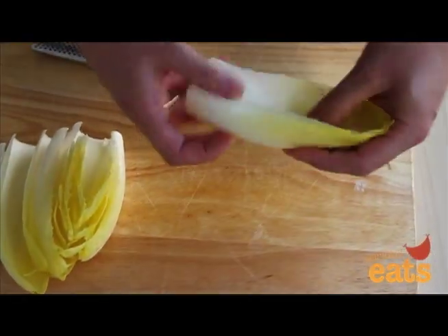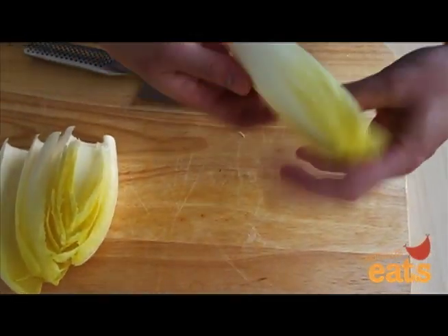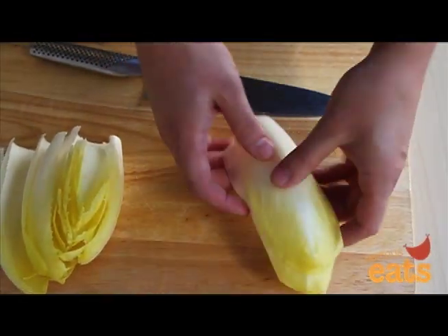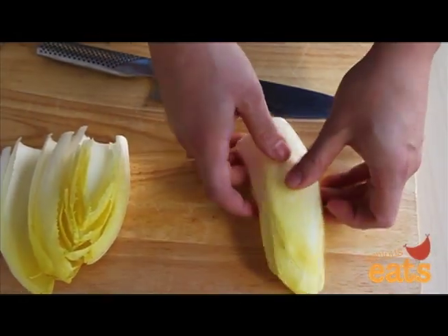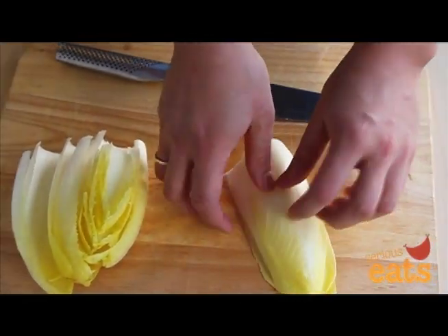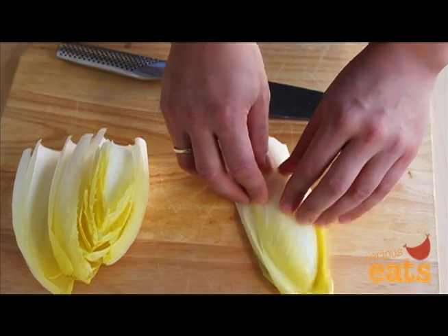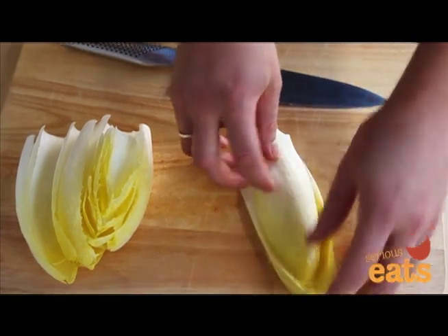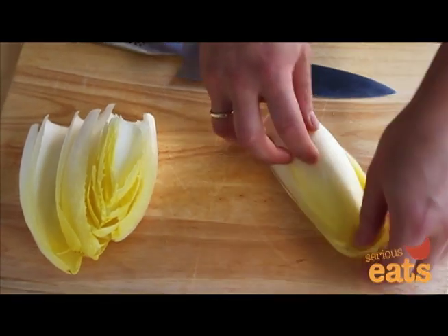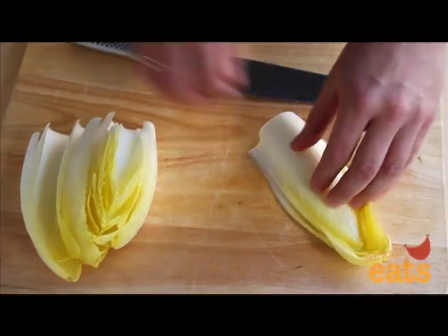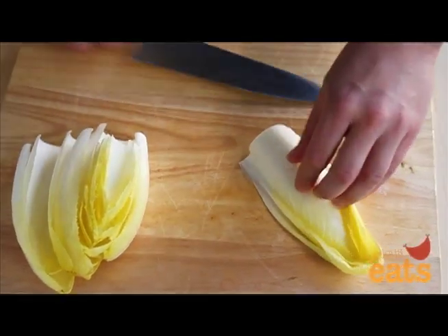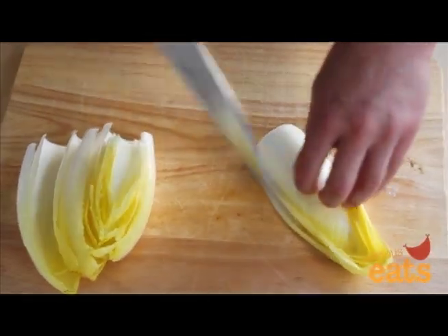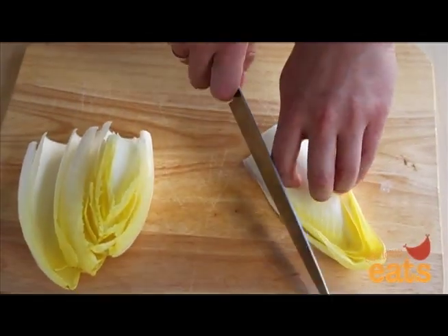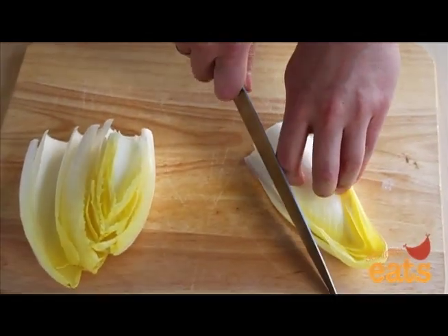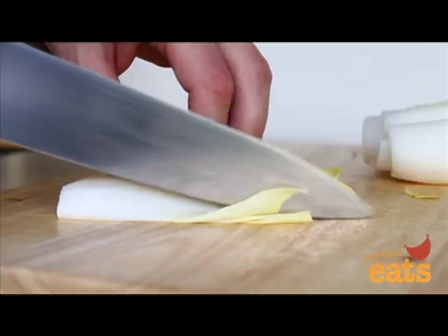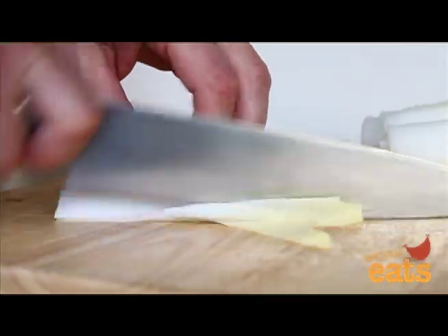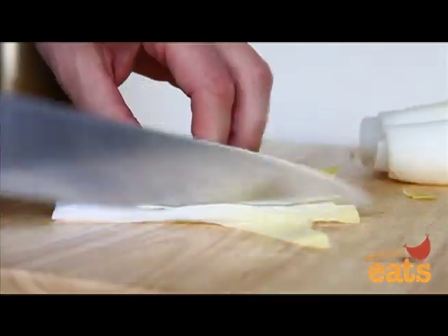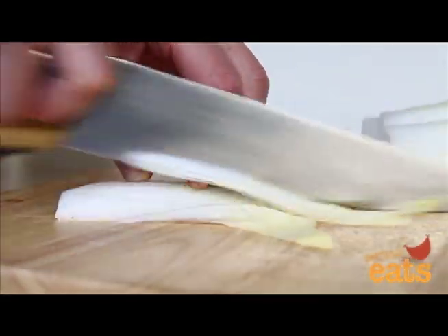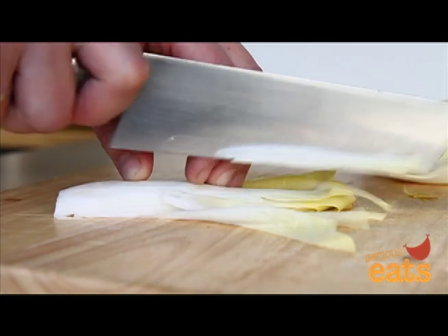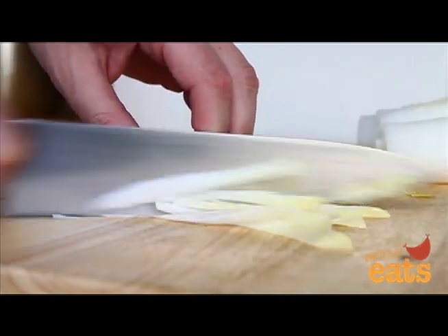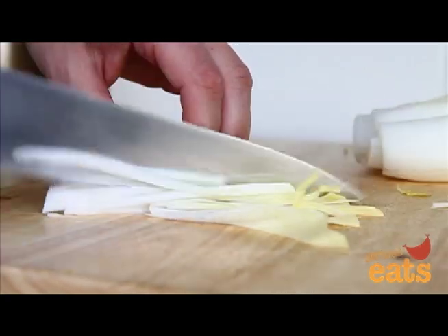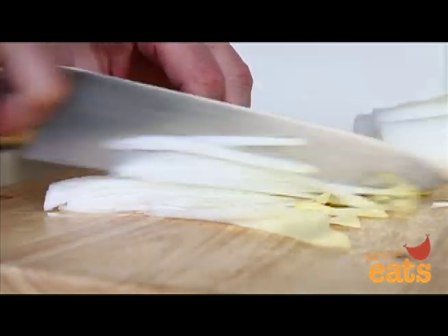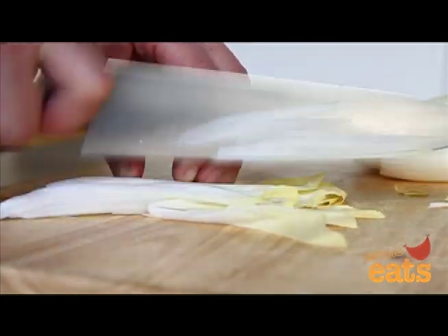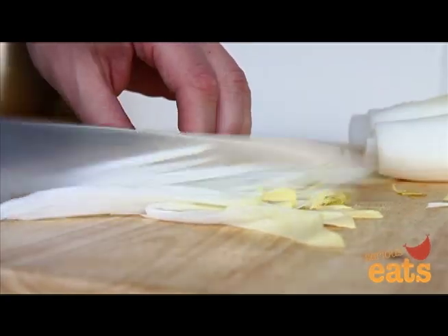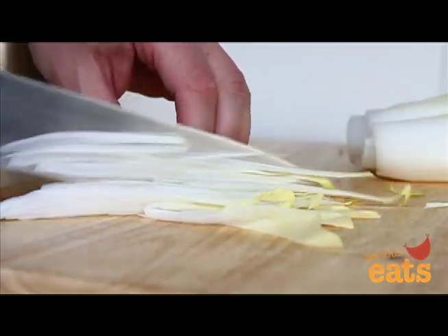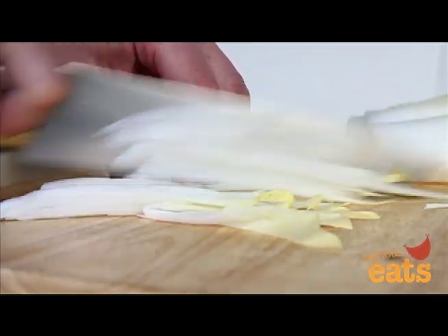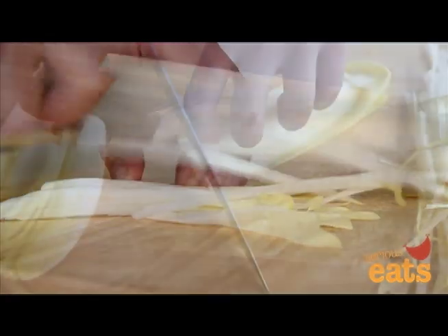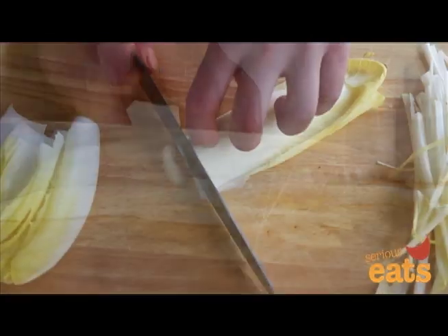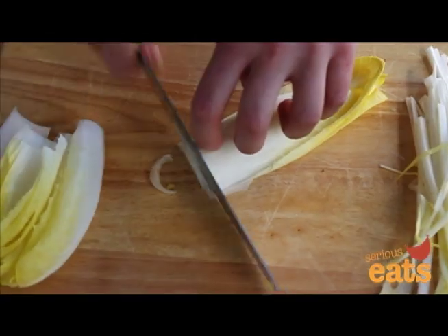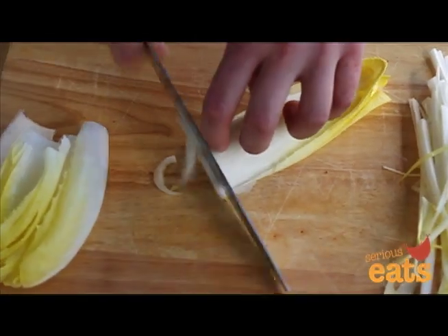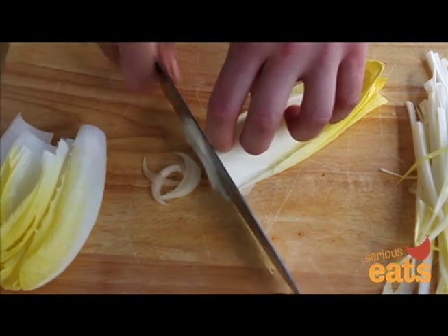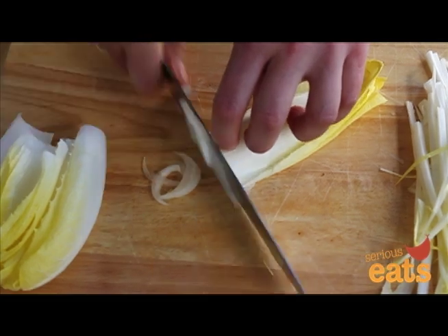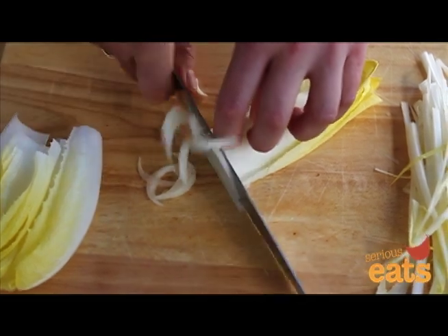To slice the endives for salads or sautéing, stack together three to four leaves at a time. Holding the leaves flat with your free hand, finely slice the endive lengthwise into thin spears. You can also slice the endive crosswise into crescent shaped segments.